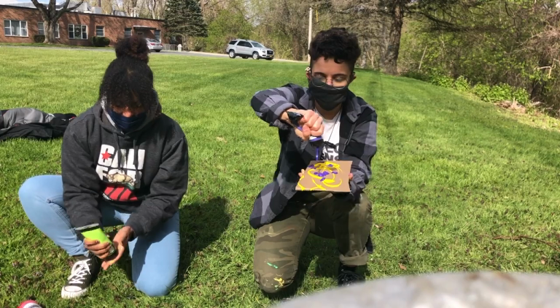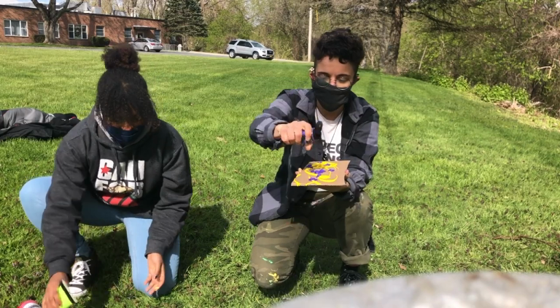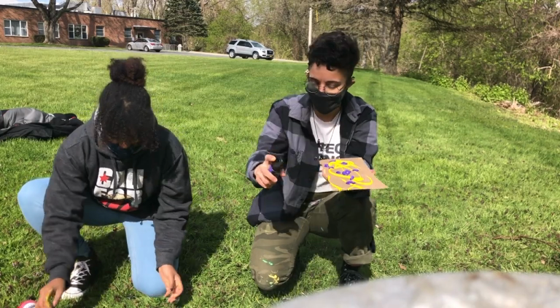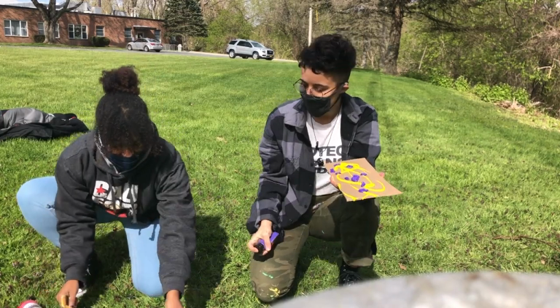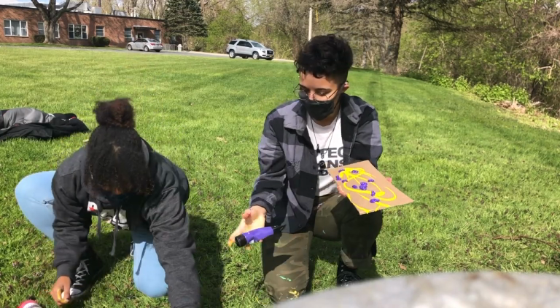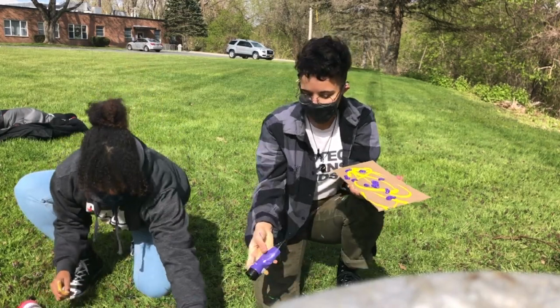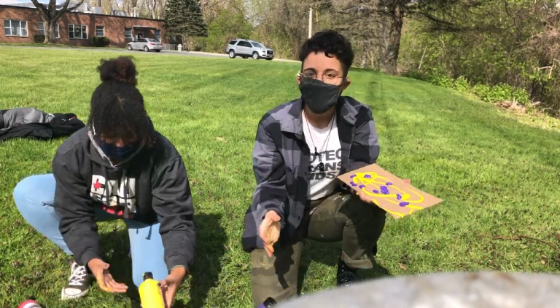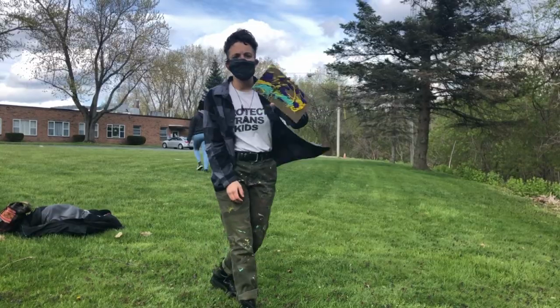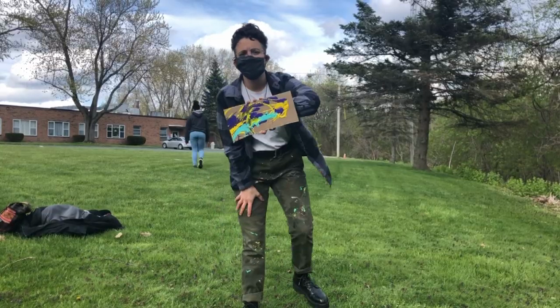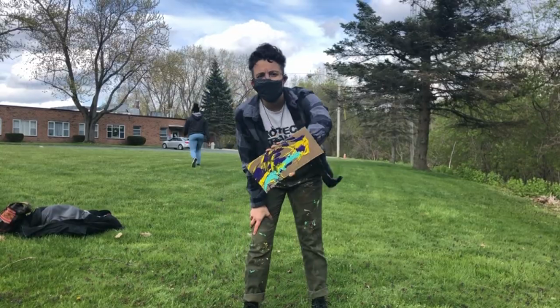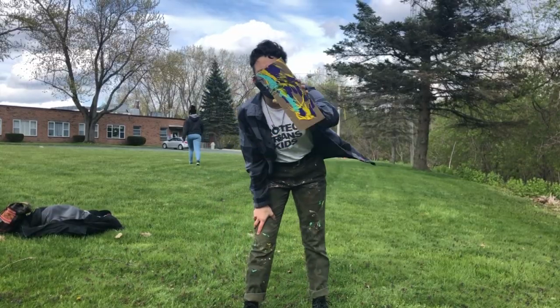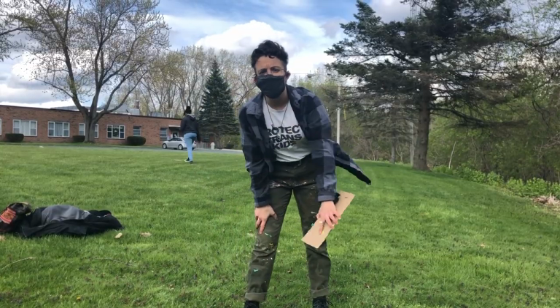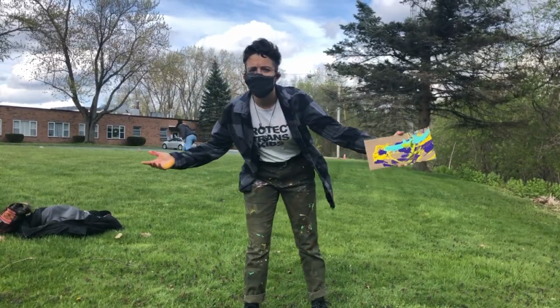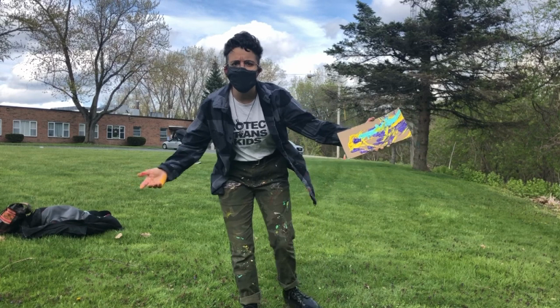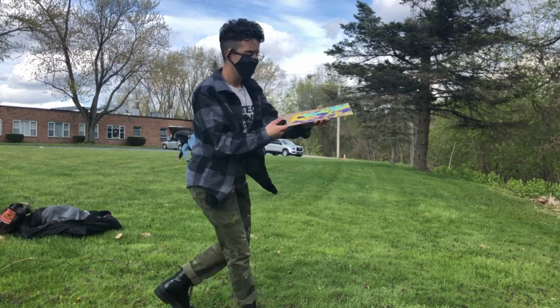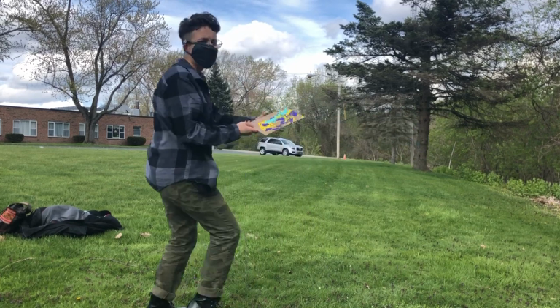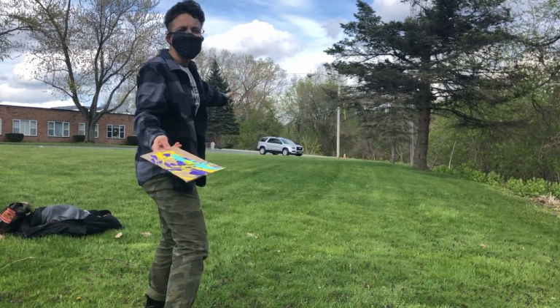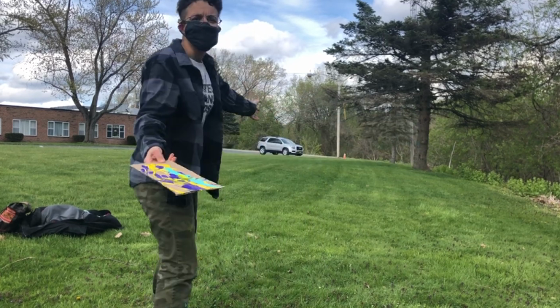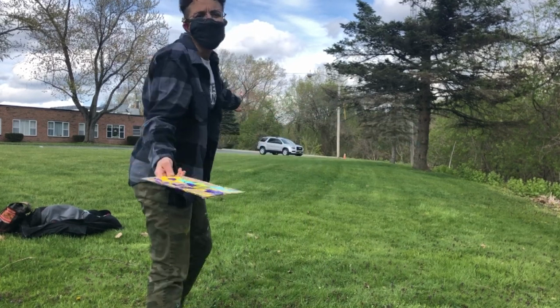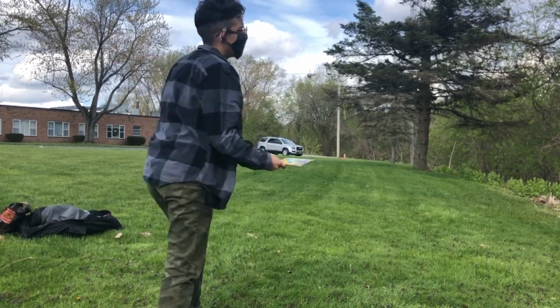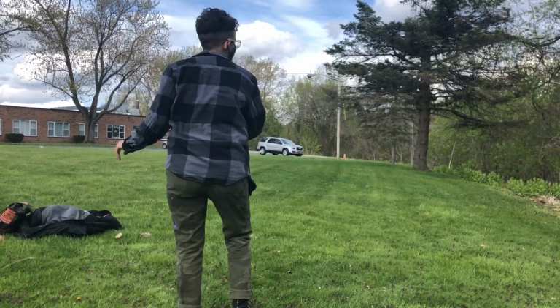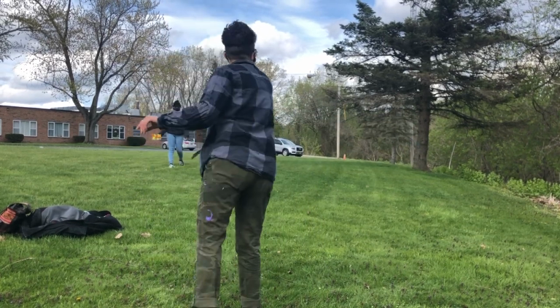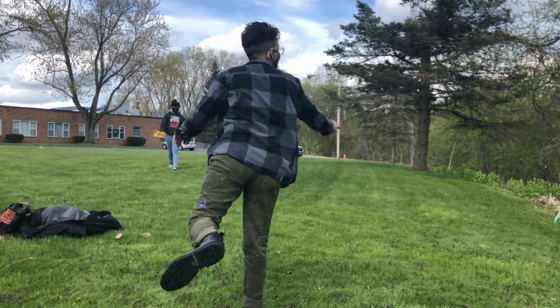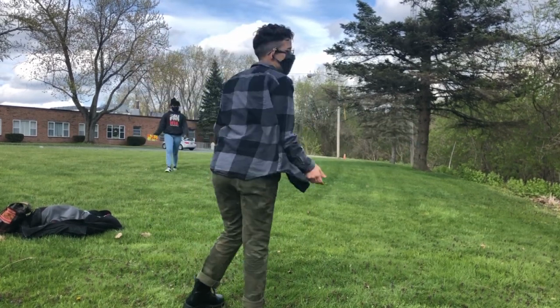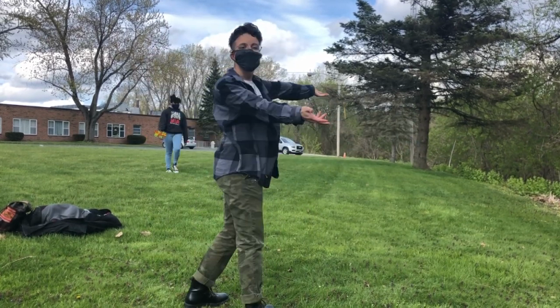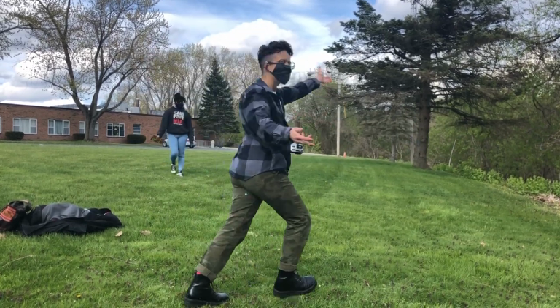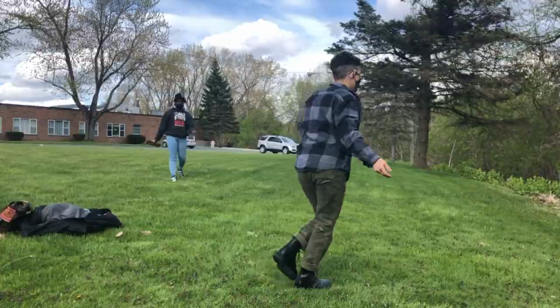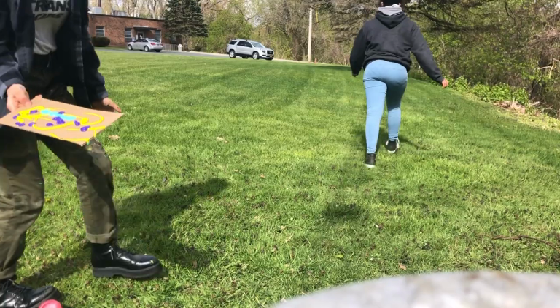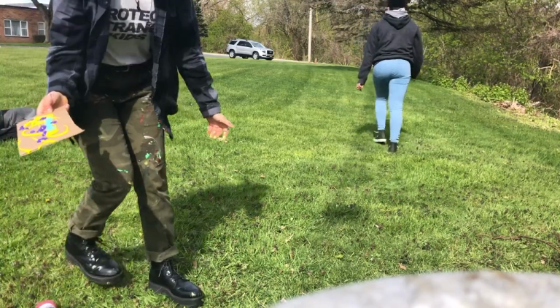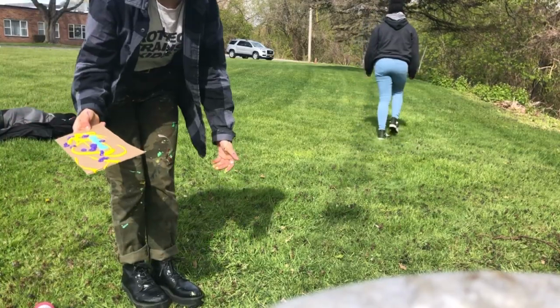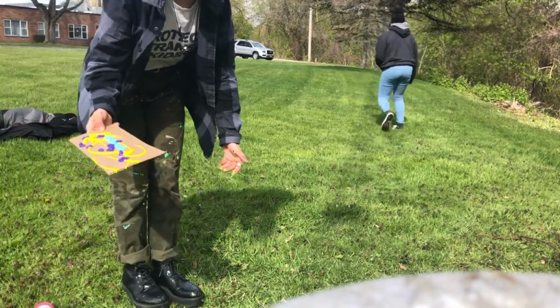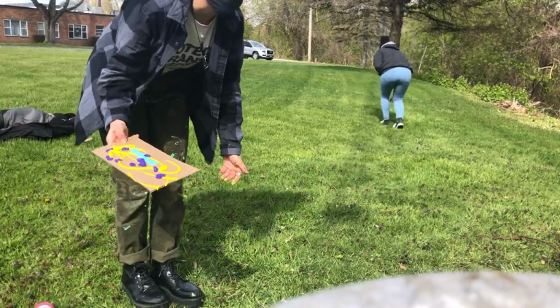Art is an enigma. It doesn't have to be perfect. Next up is just to throw your cardboard like a frisbee in any direction, but safely. If it's windy, be careful.